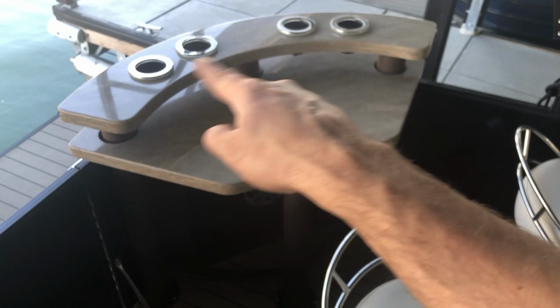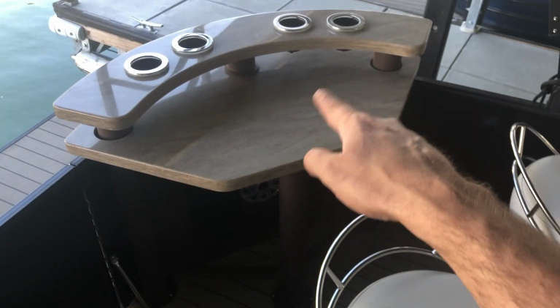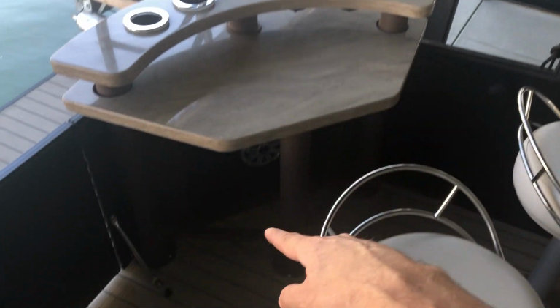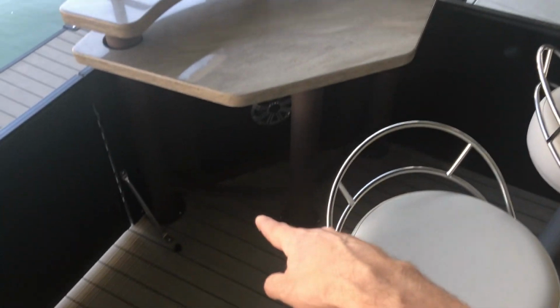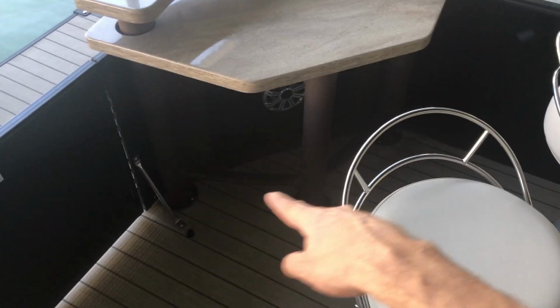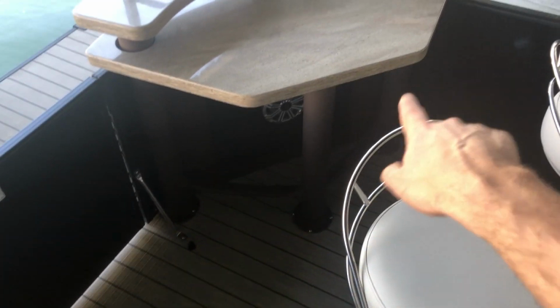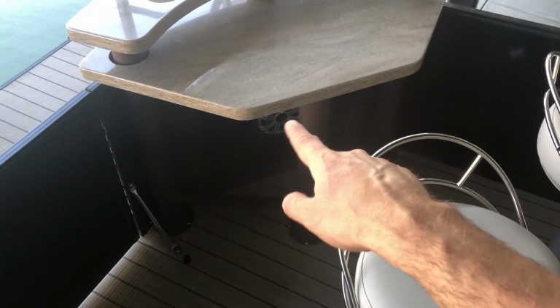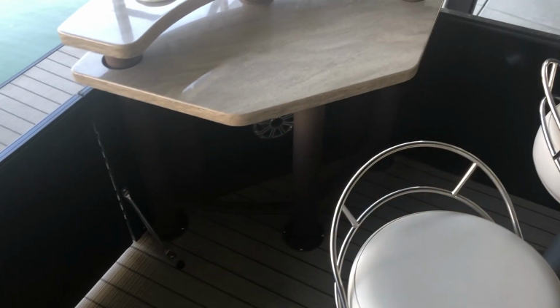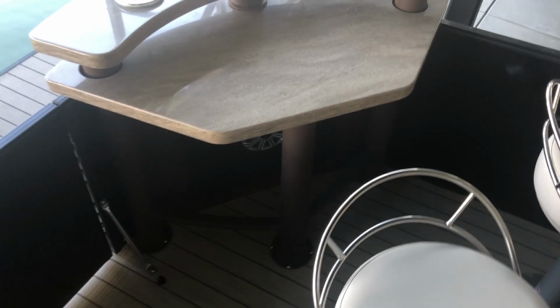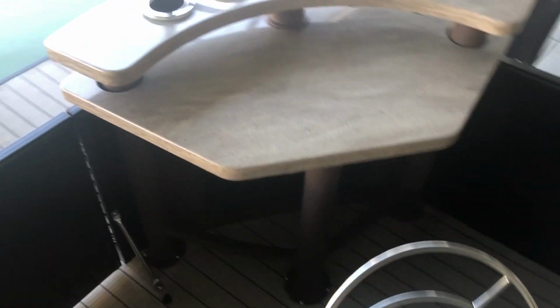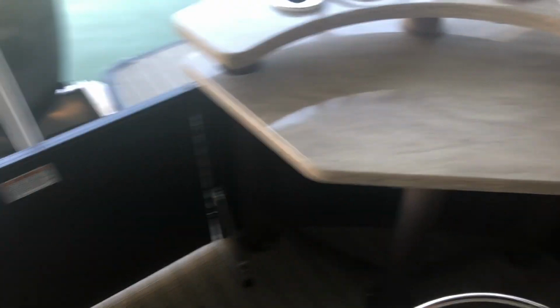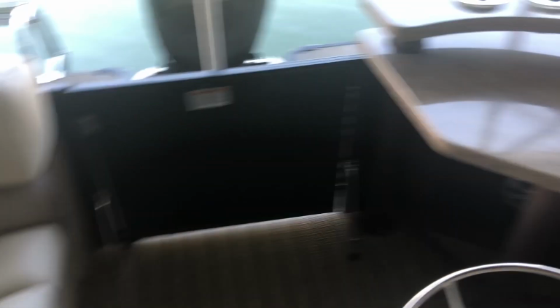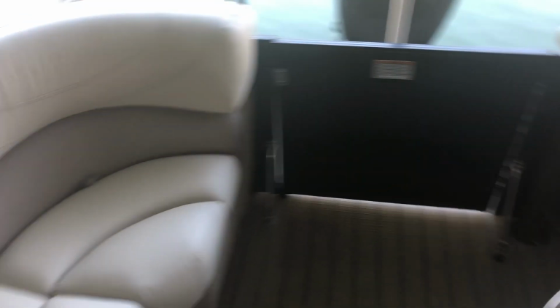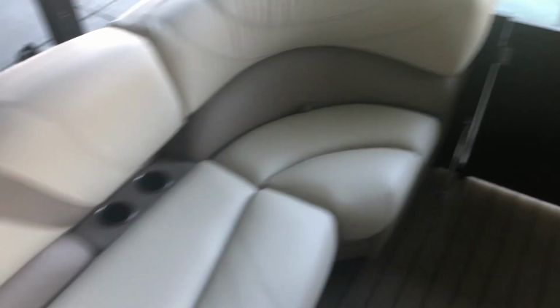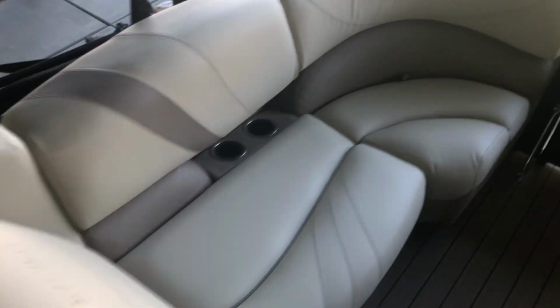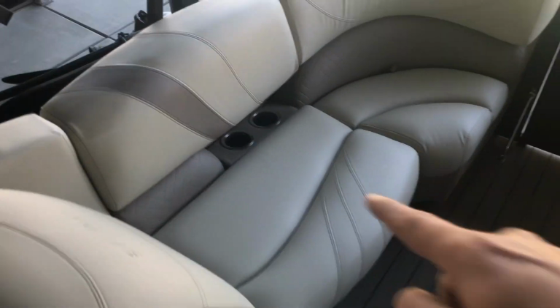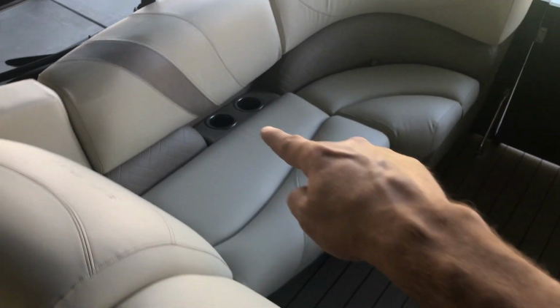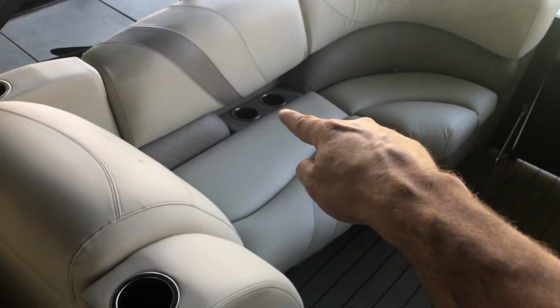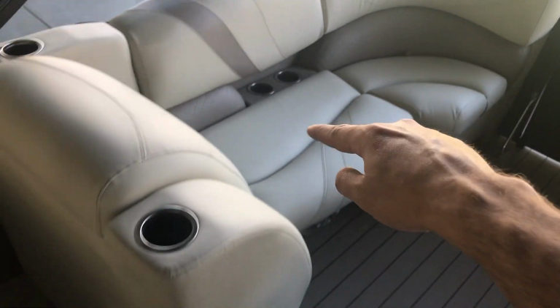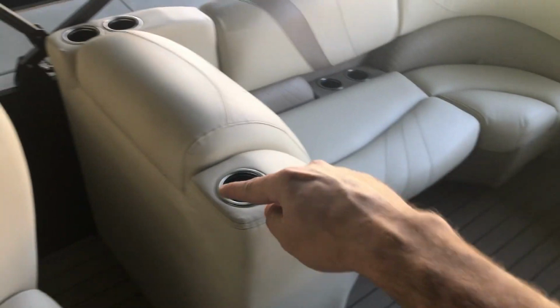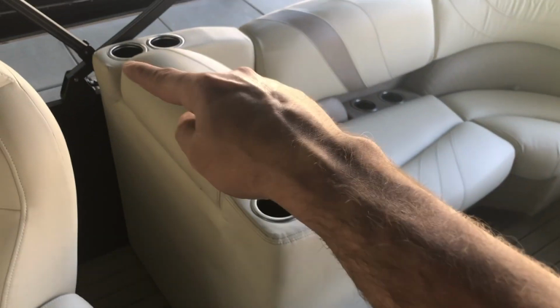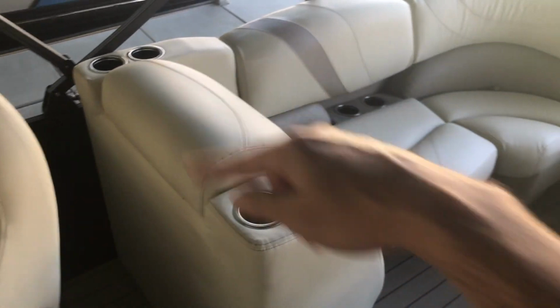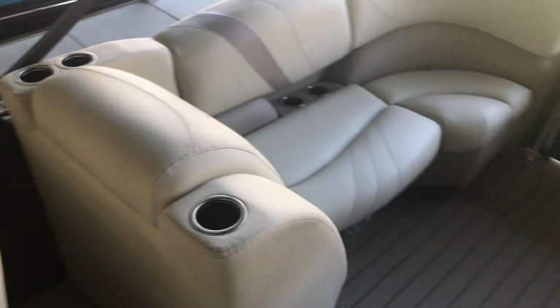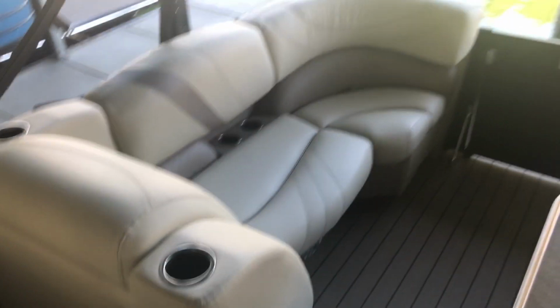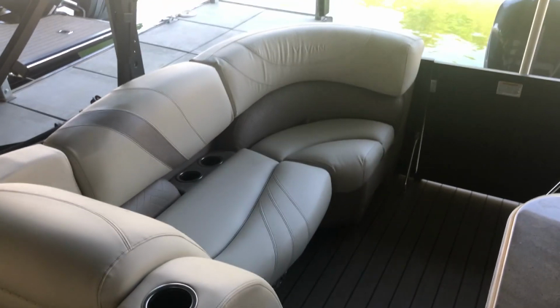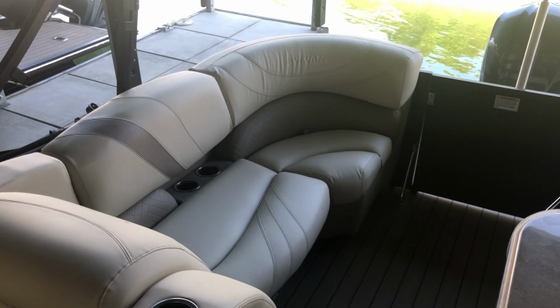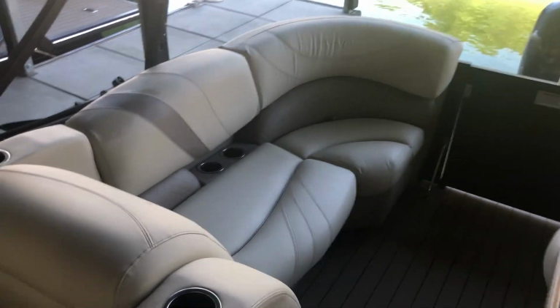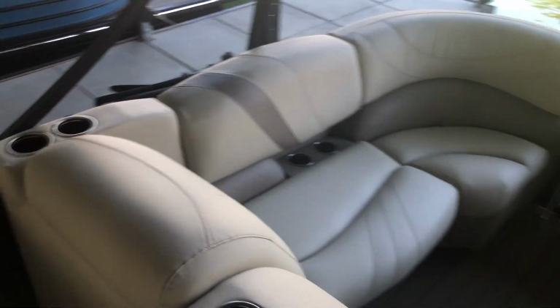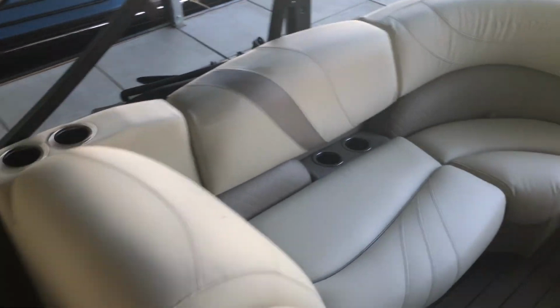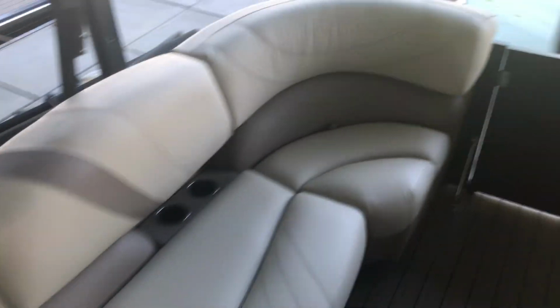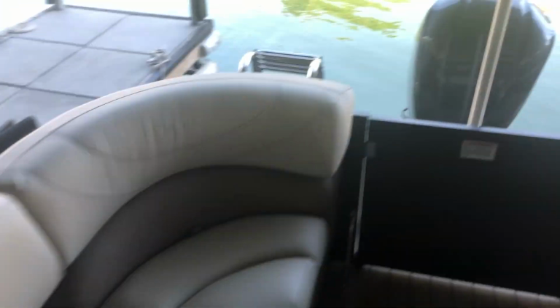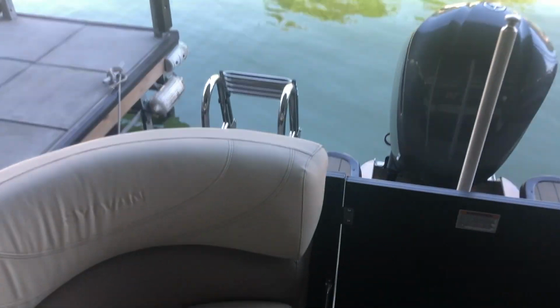All the cup holders here are lighted as well. There's more space and a speaker. And then opposite that, you've got more seating area with cup holders throughout. This boat is certainly for entertaining.